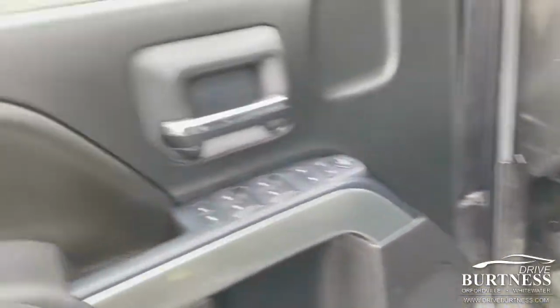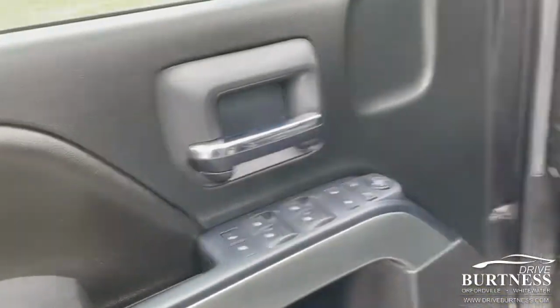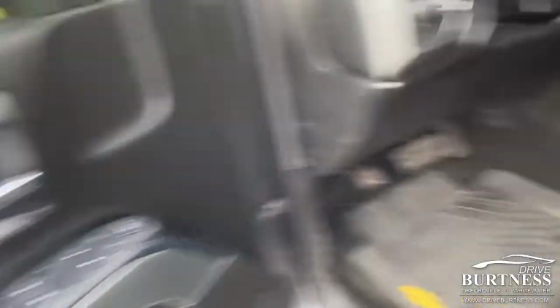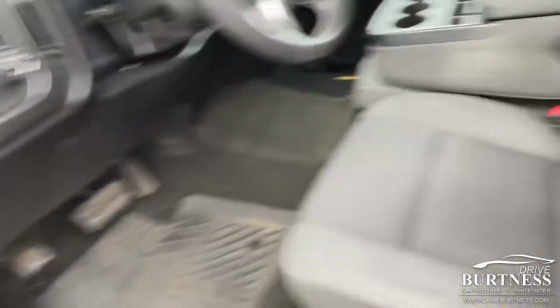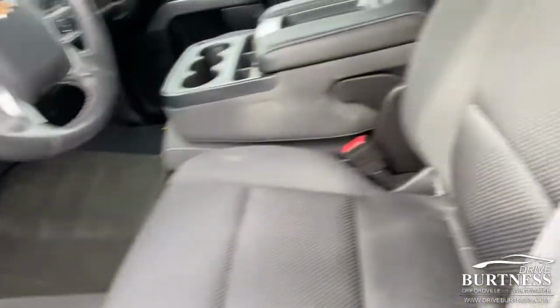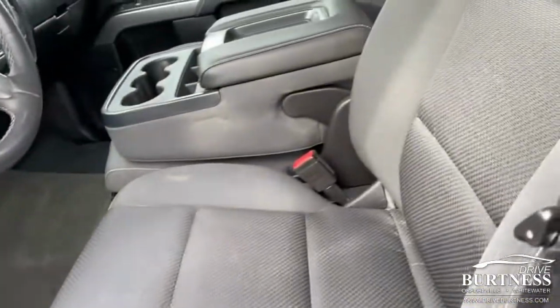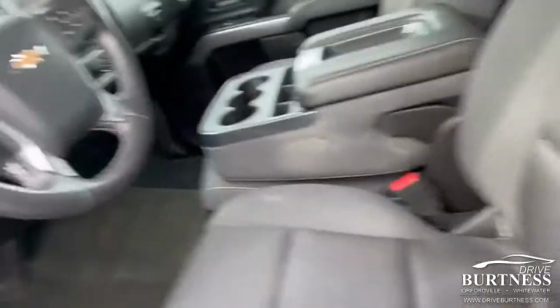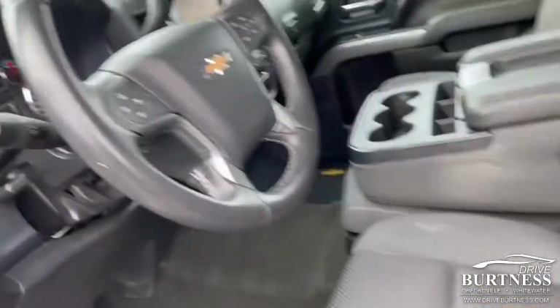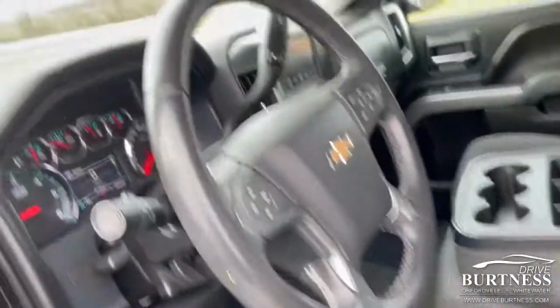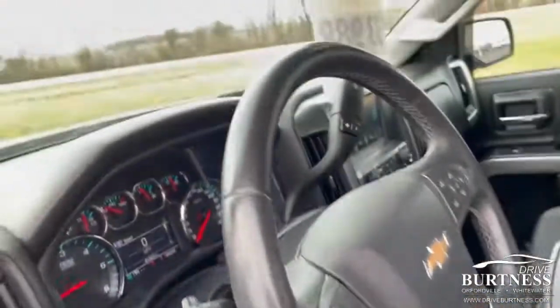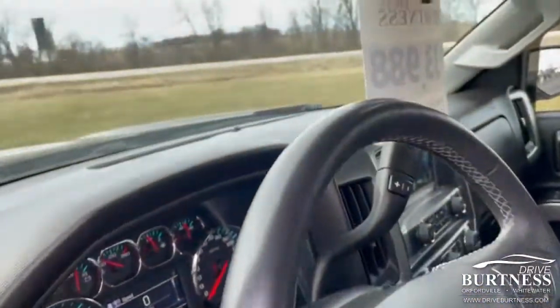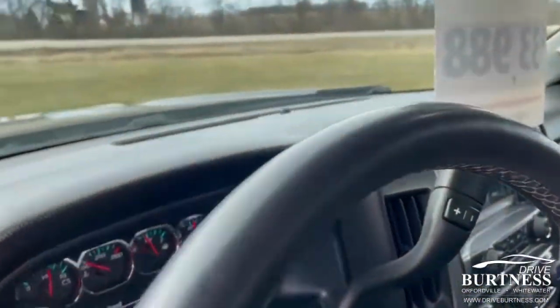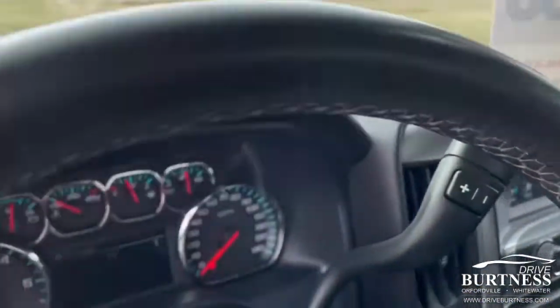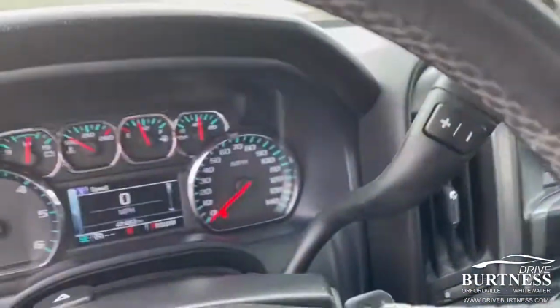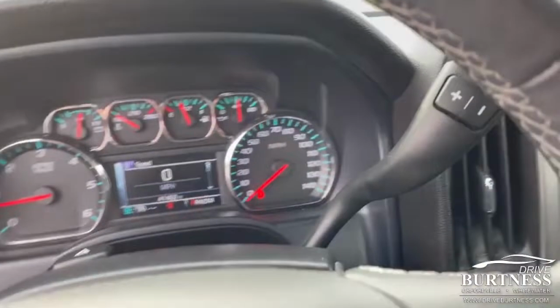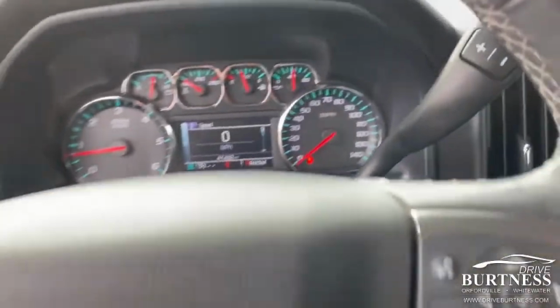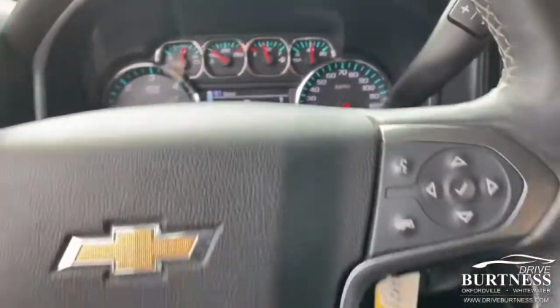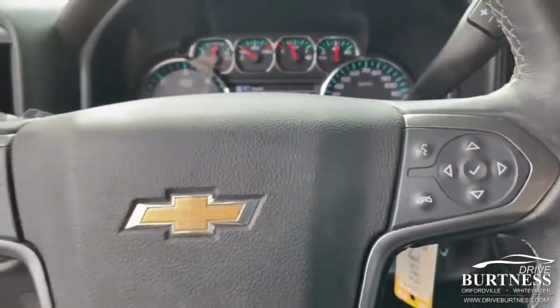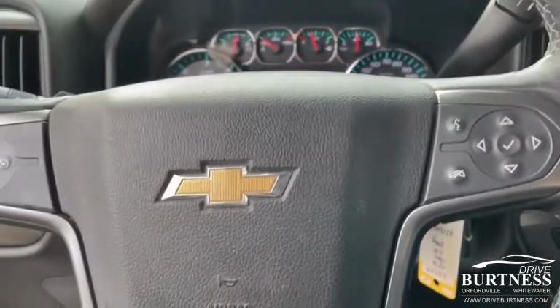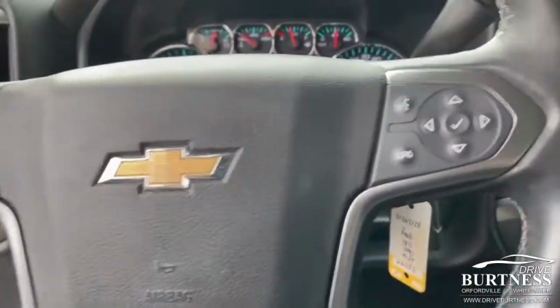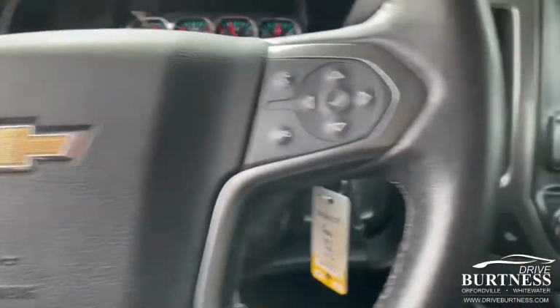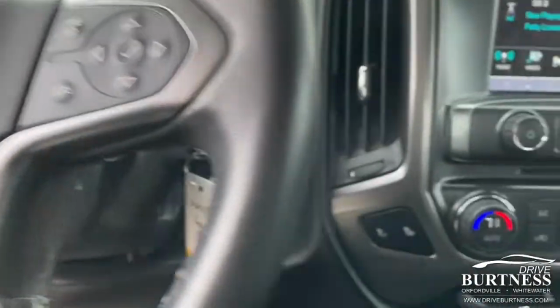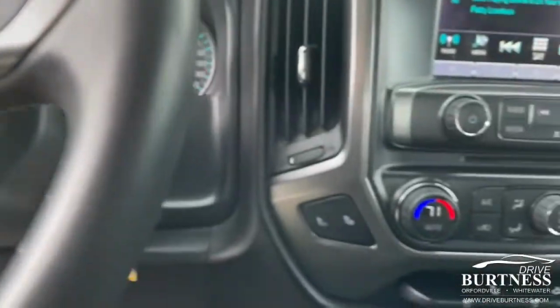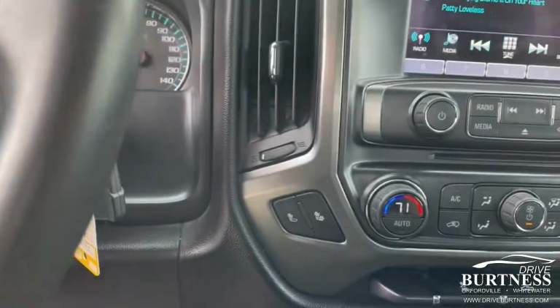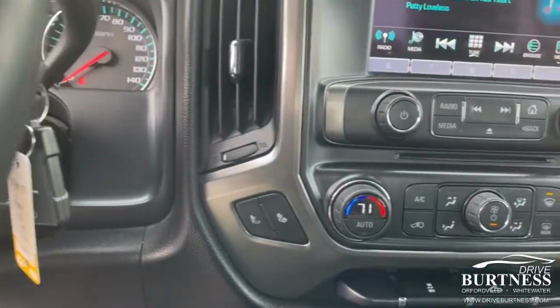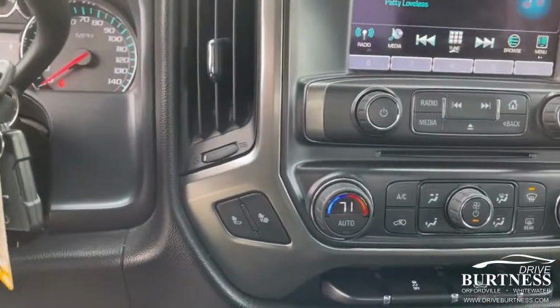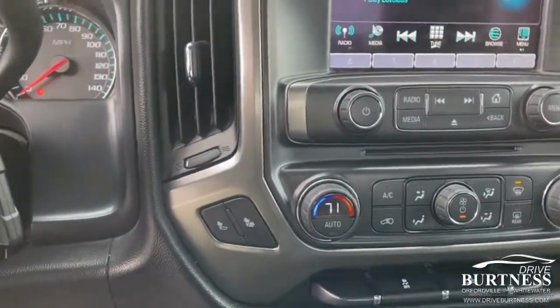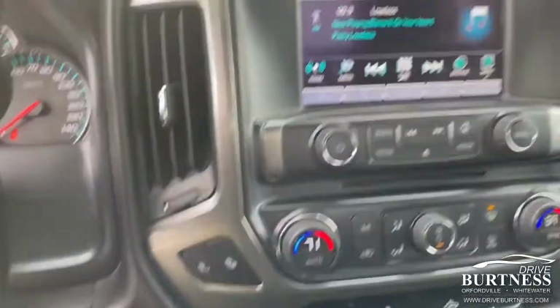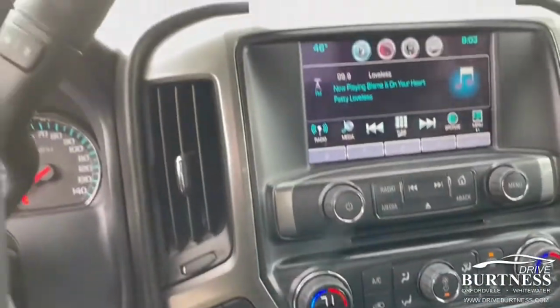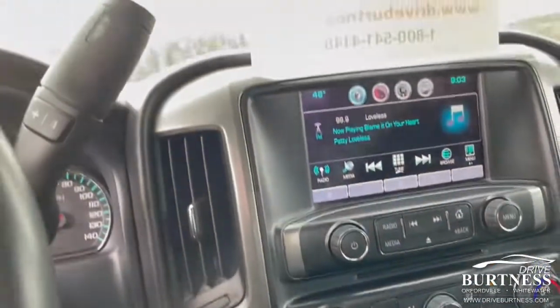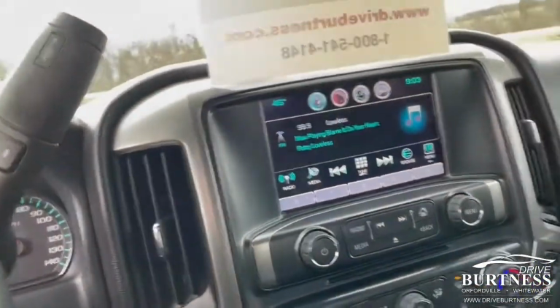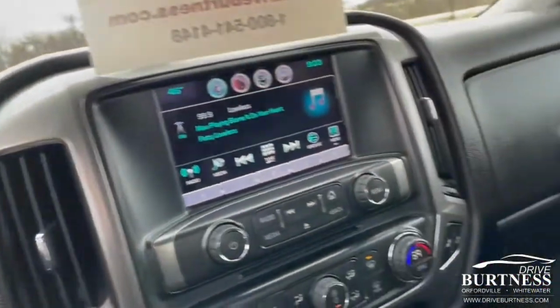Quick peek here on the inside: Bluetooth, backup camera, heated seats, dual zone climate, to name a few.